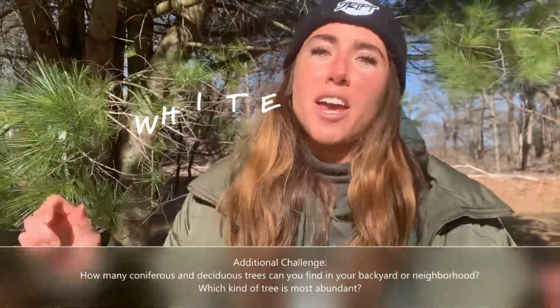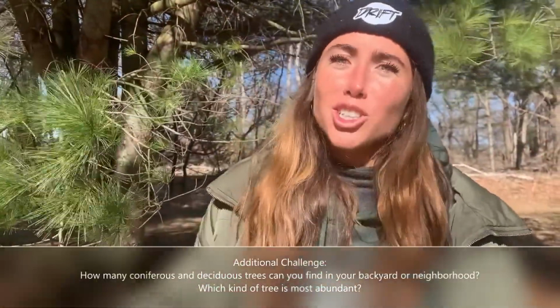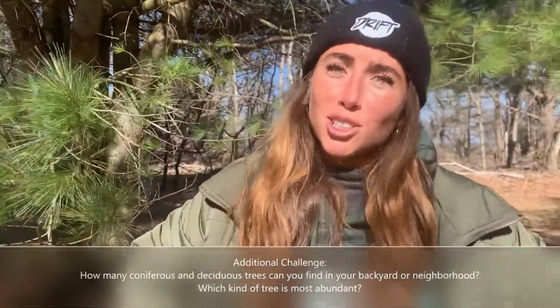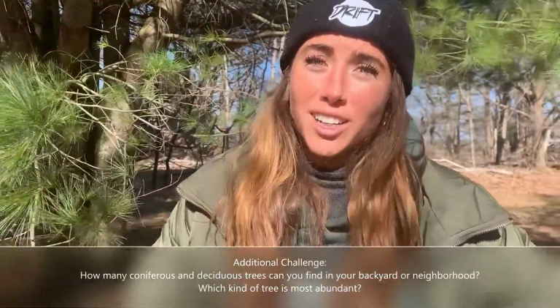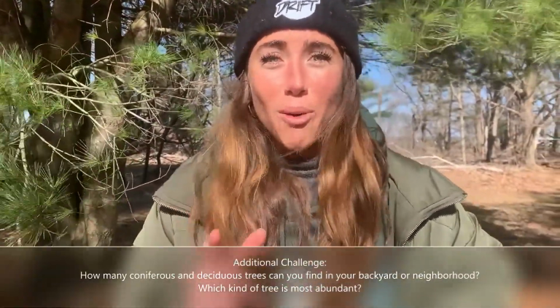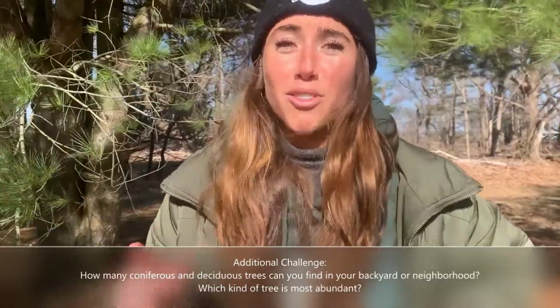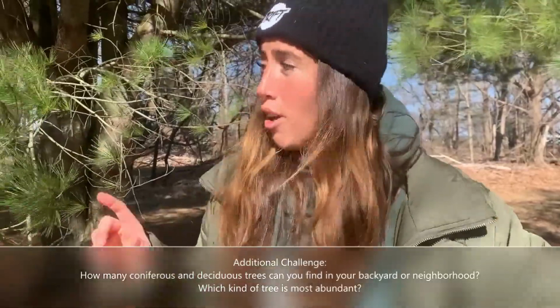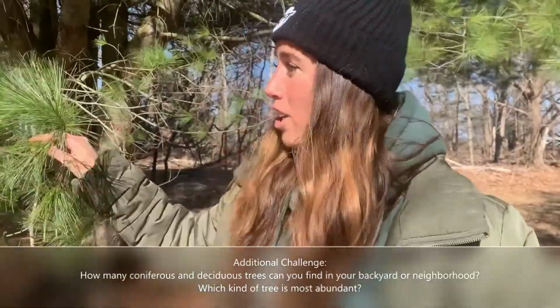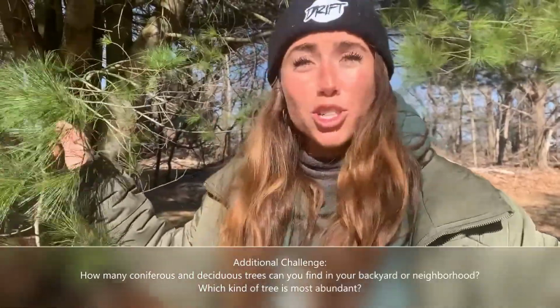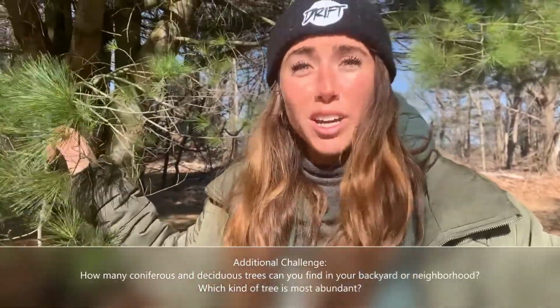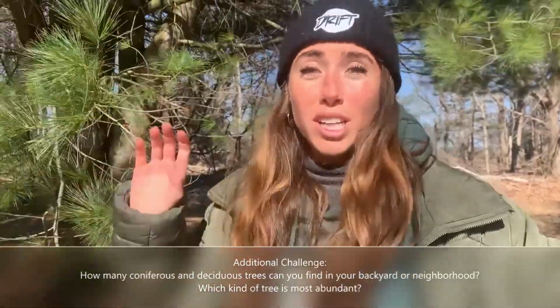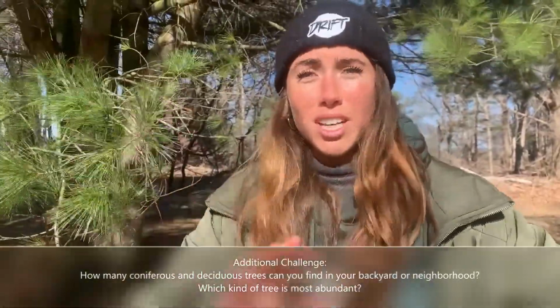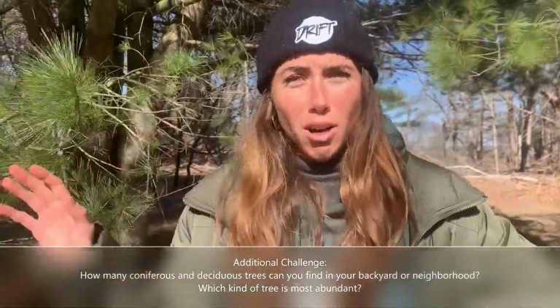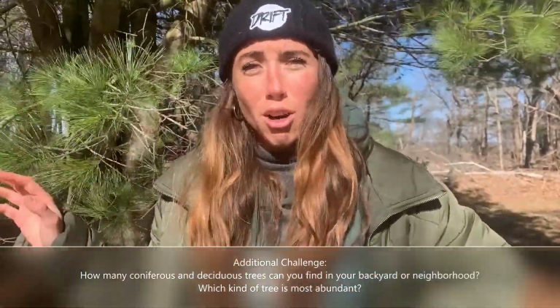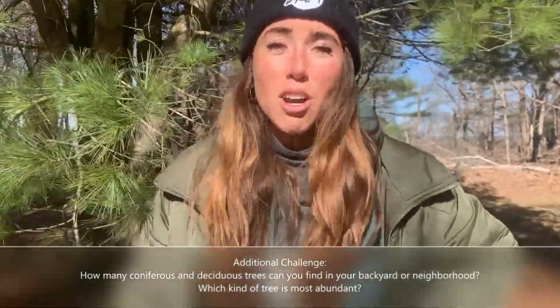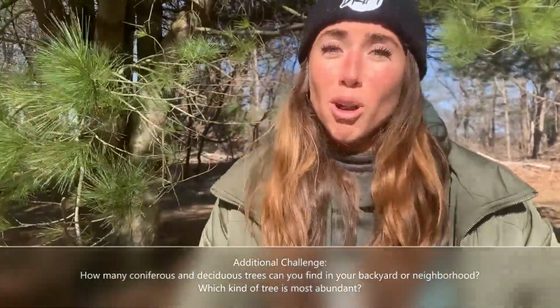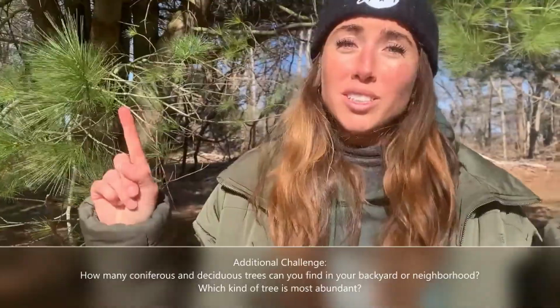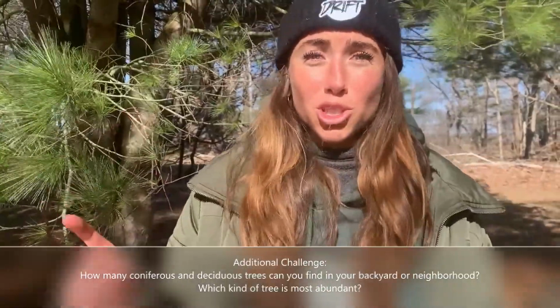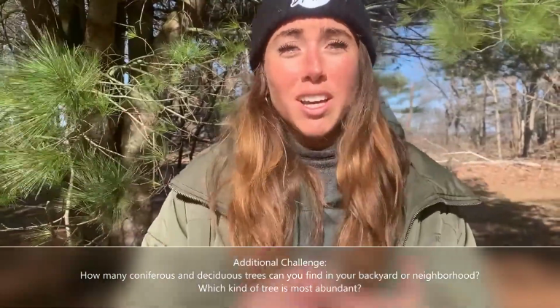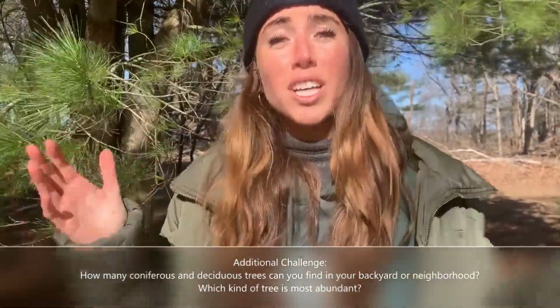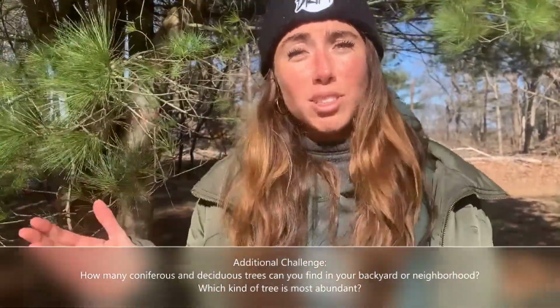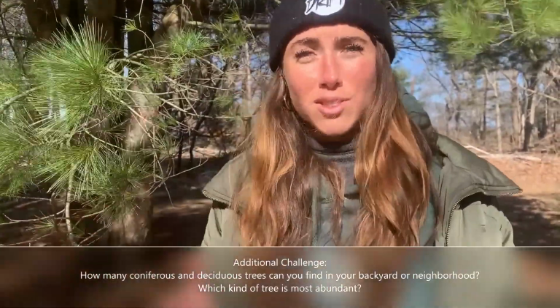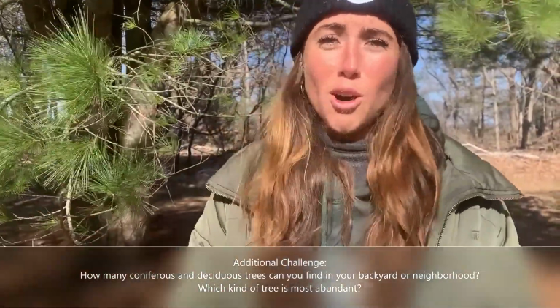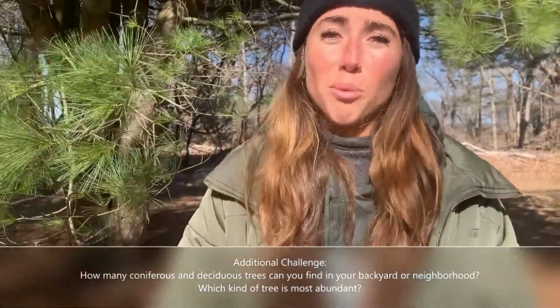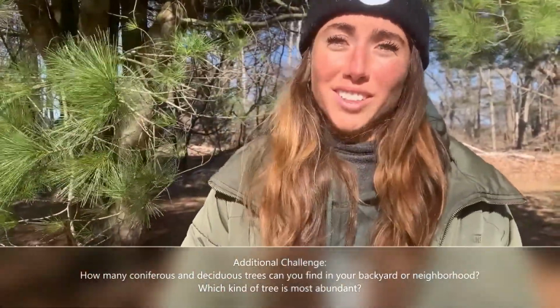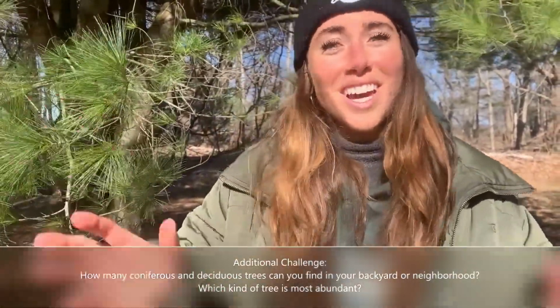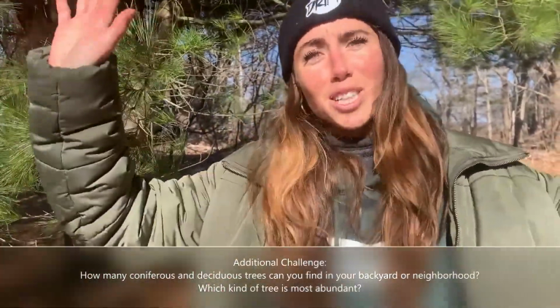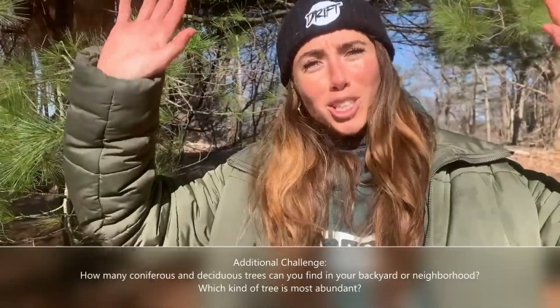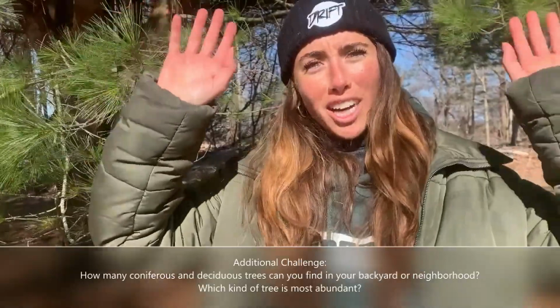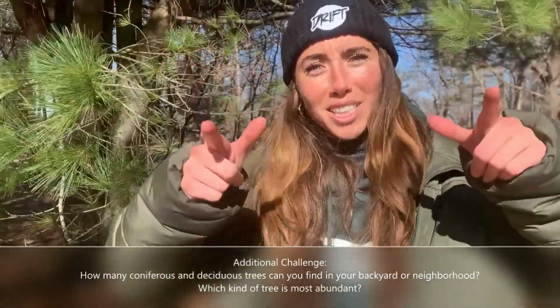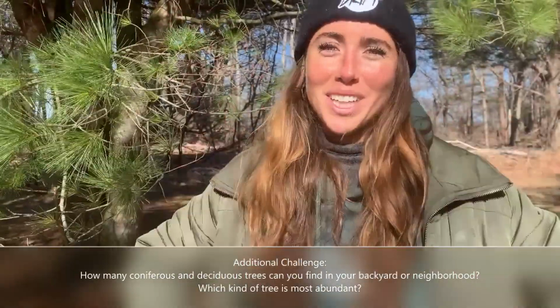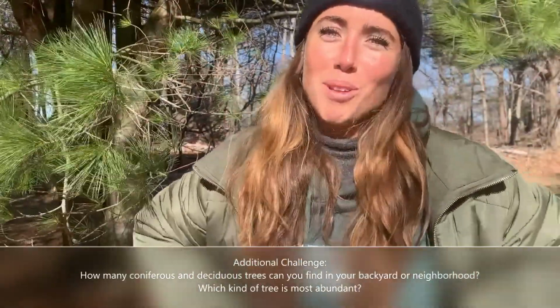I challenge you guys to go out and find yourself one coniferous tree where the needles stay on all year long, or one deciduous tree — a tree that loses its leaves in the fall and throughout the winter. Thanks for watching guys! Stay safe and keep exploring!